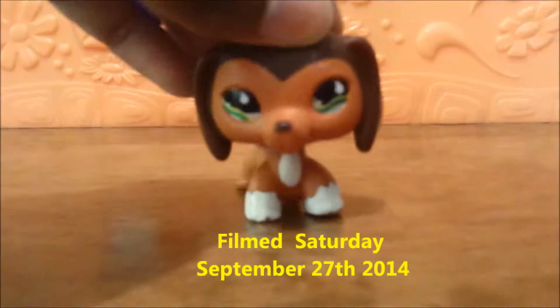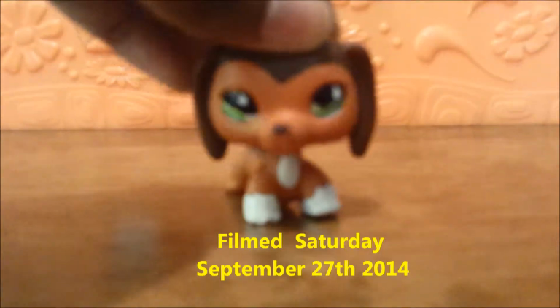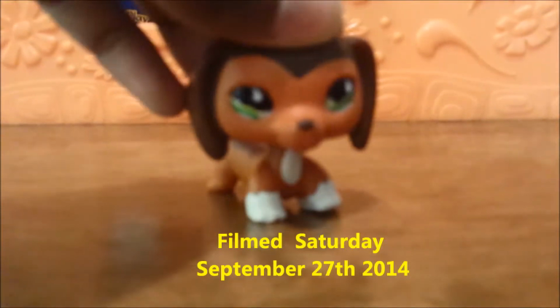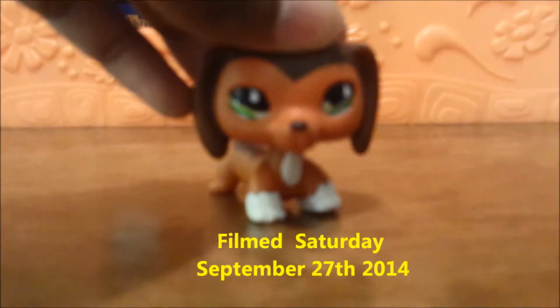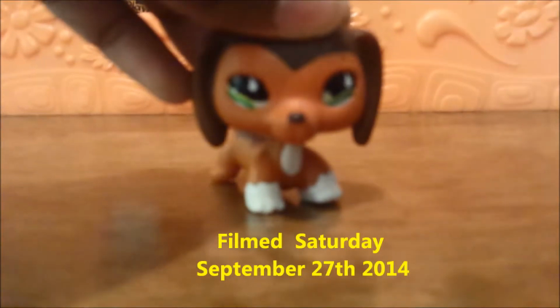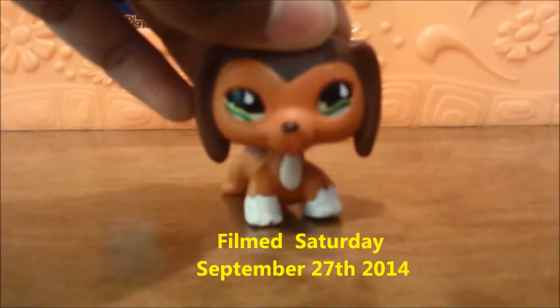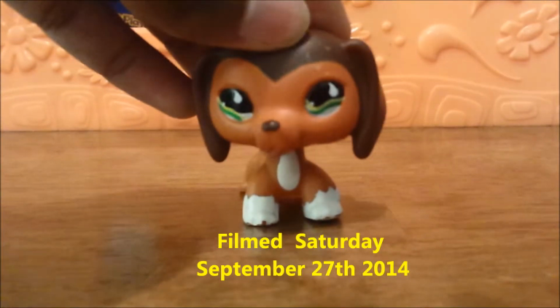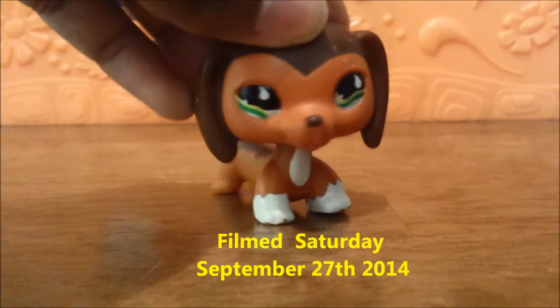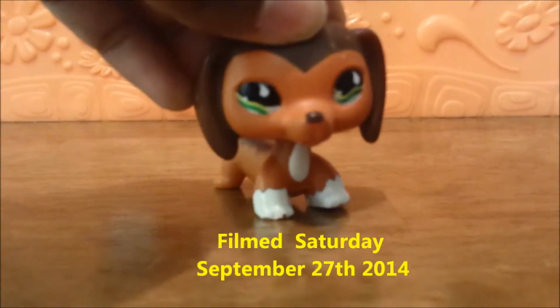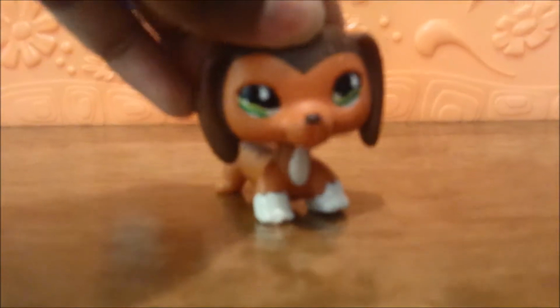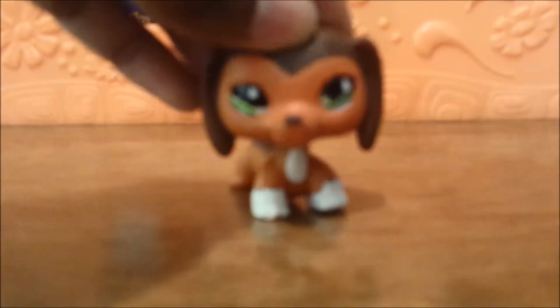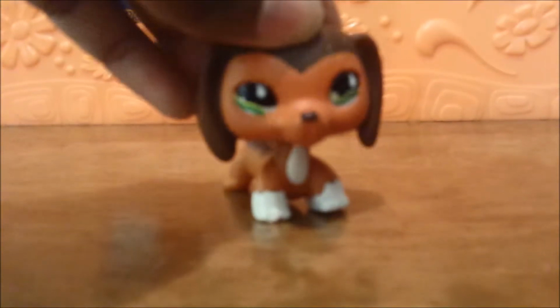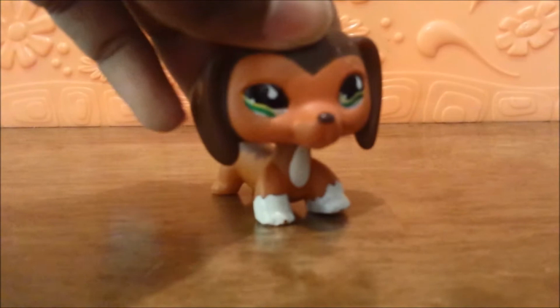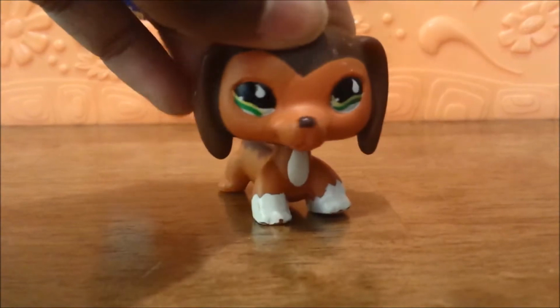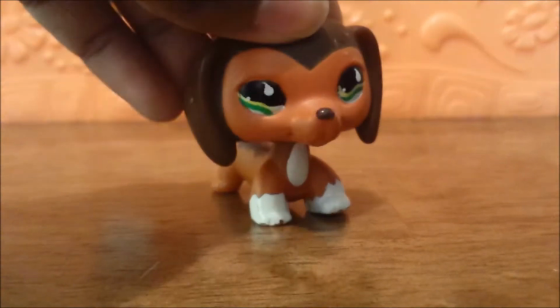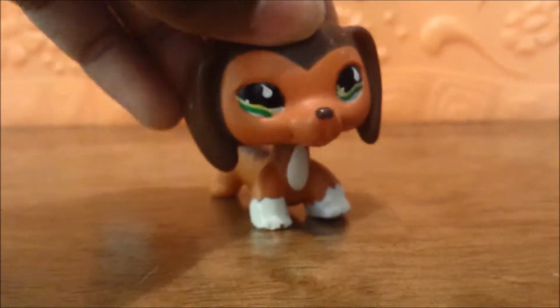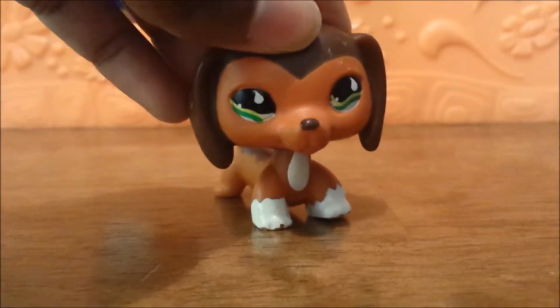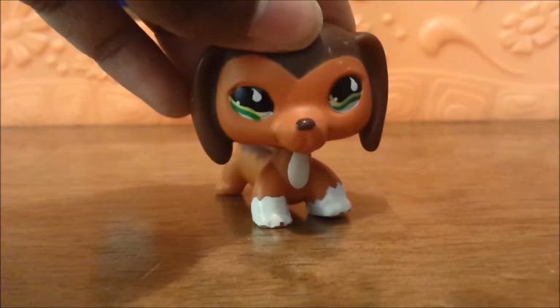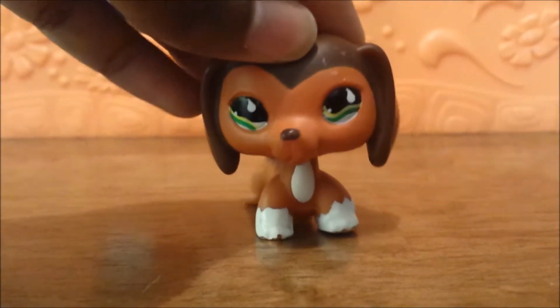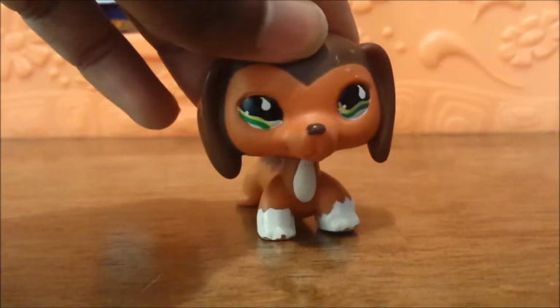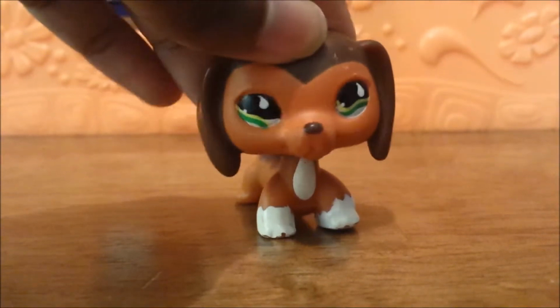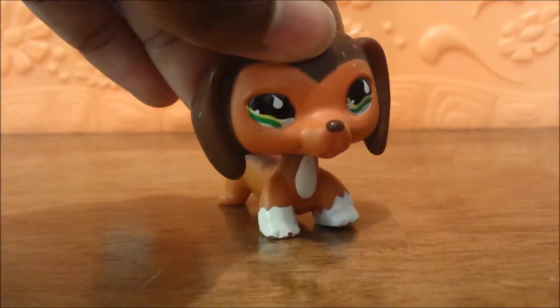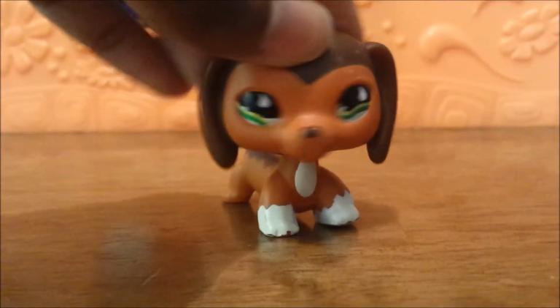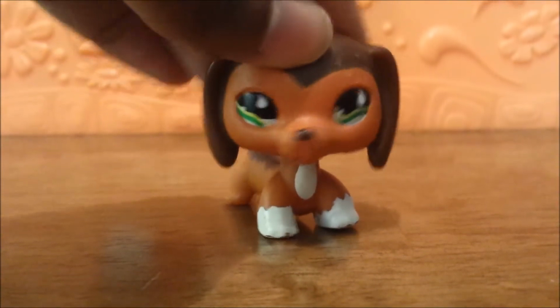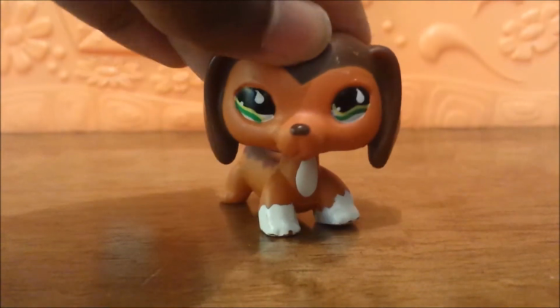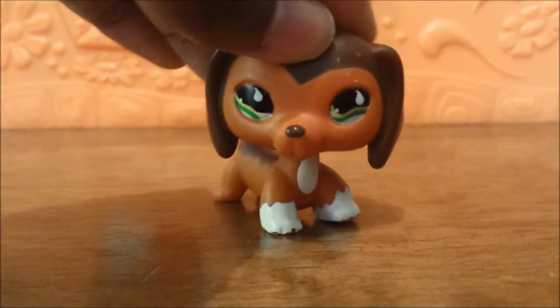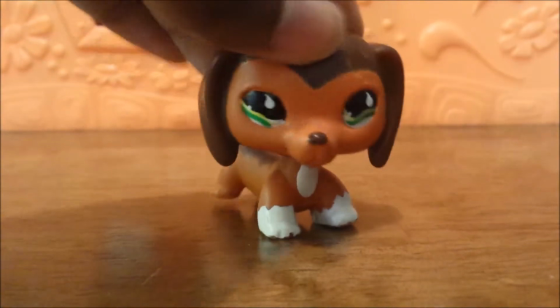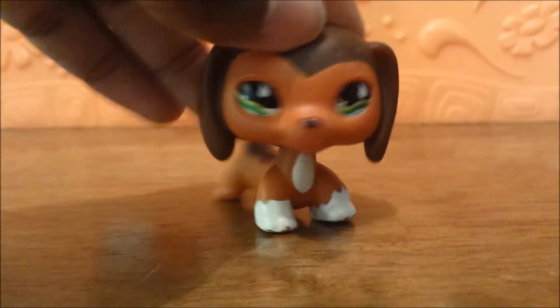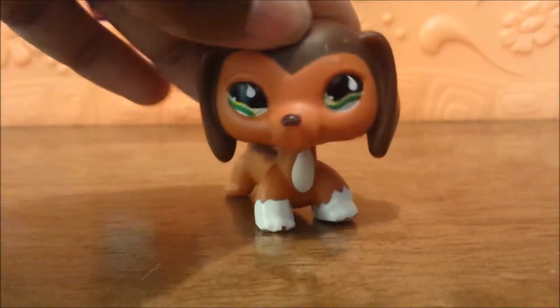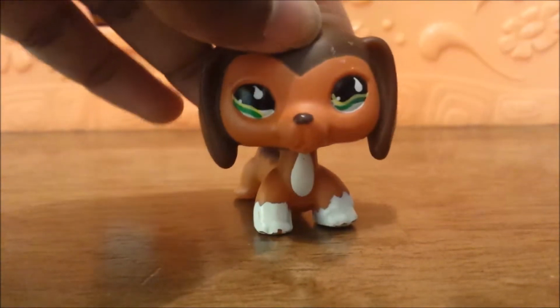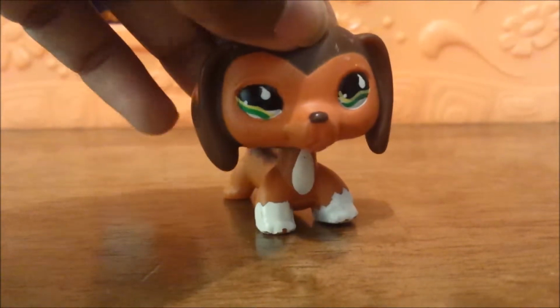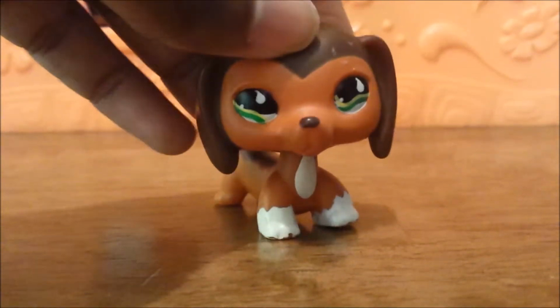Hello everyone! It's LPSLite here and this is another Sneak Peeks video for October. This is being filmed in September but it might not be uploaded the day it's filmed.